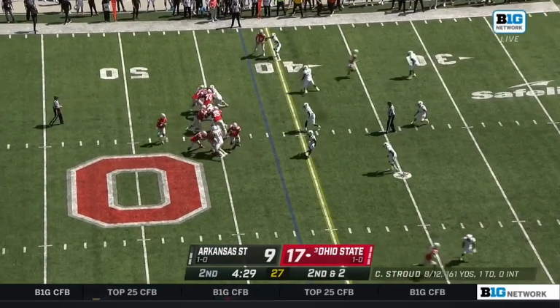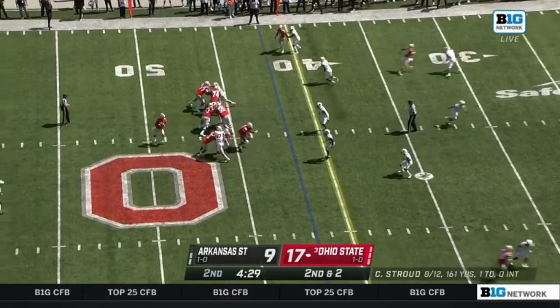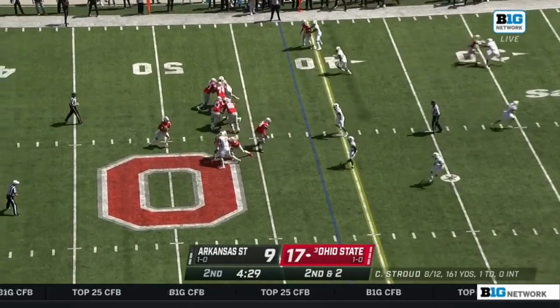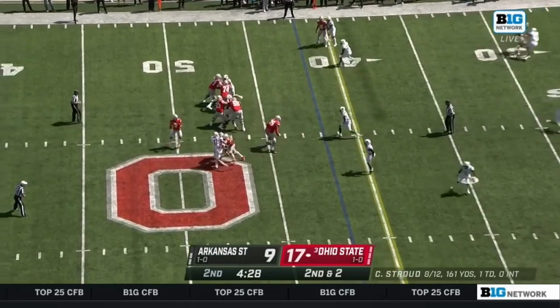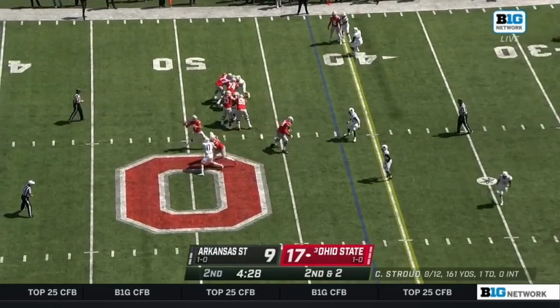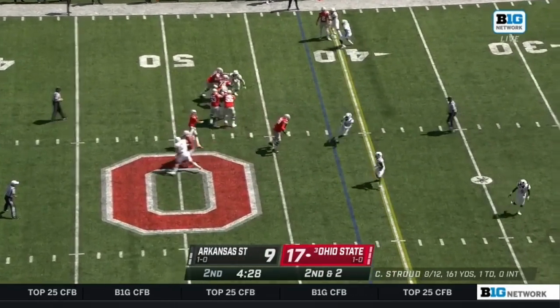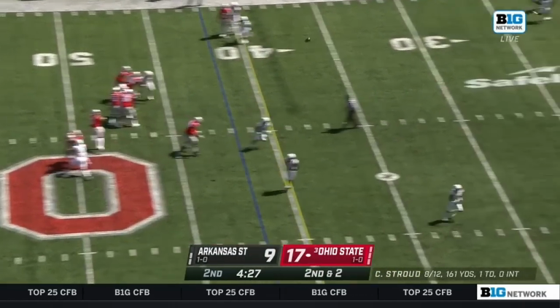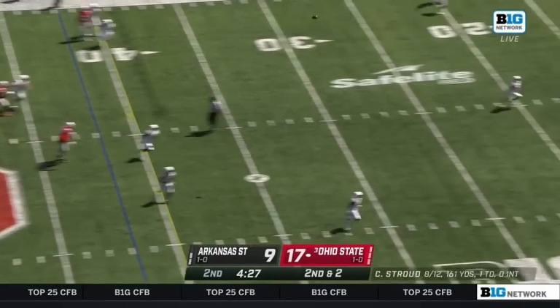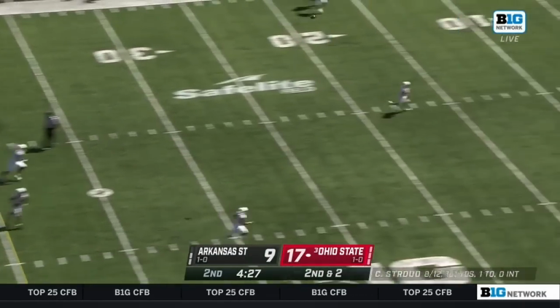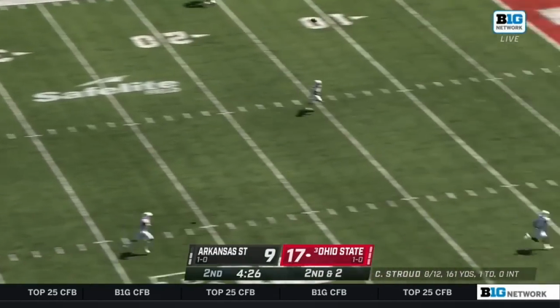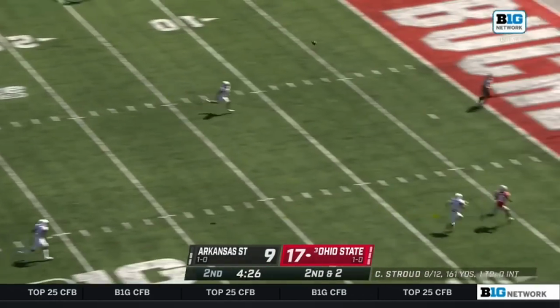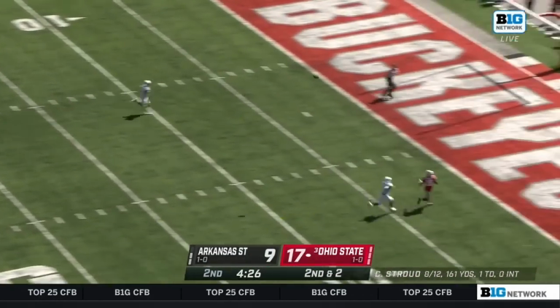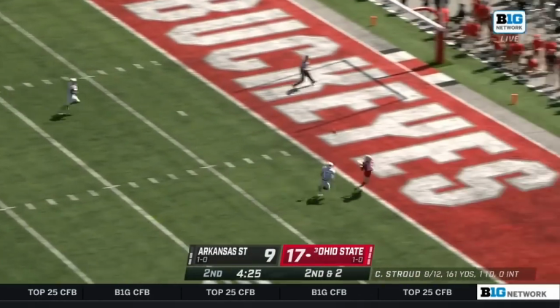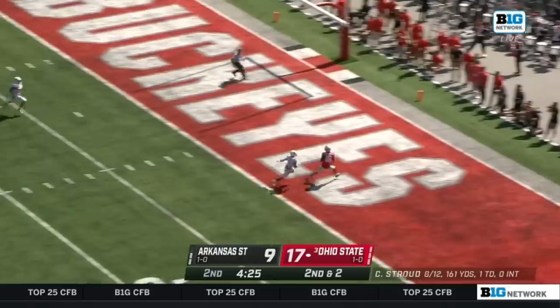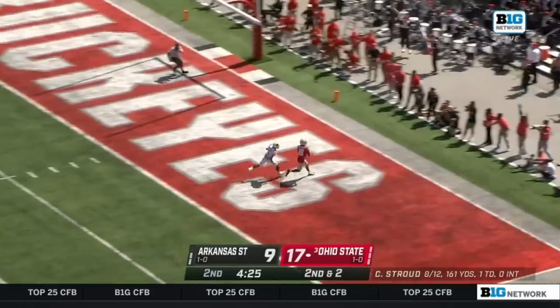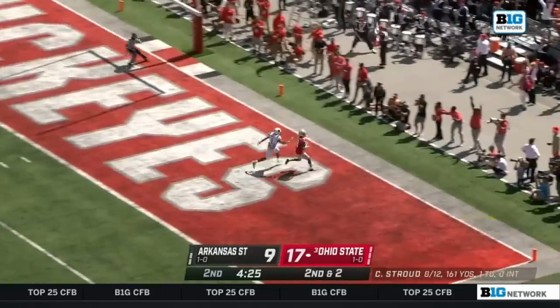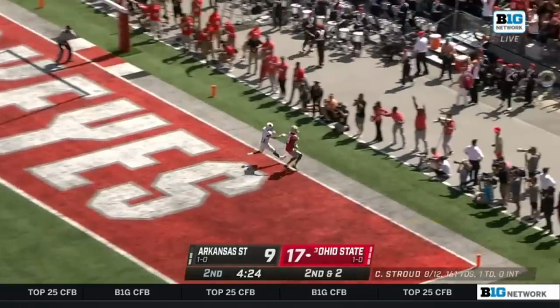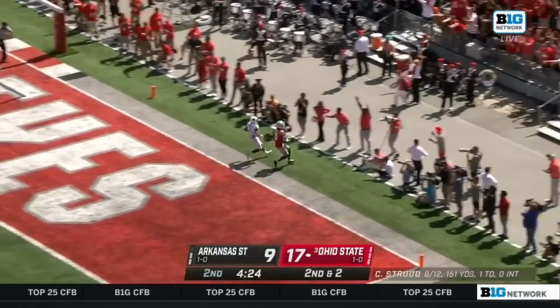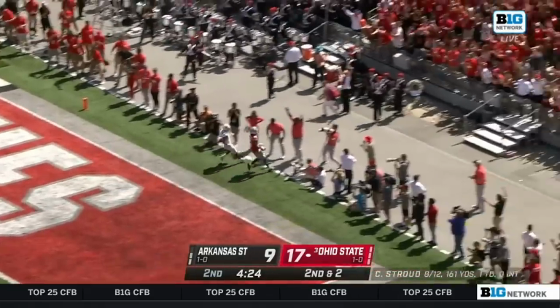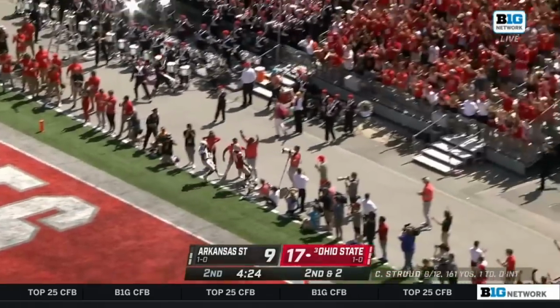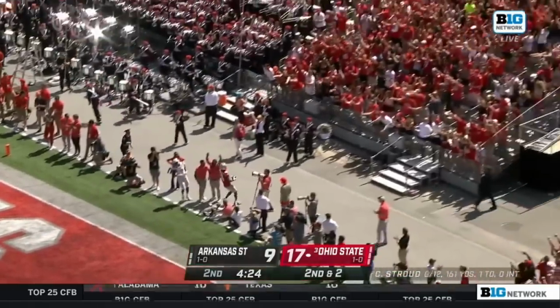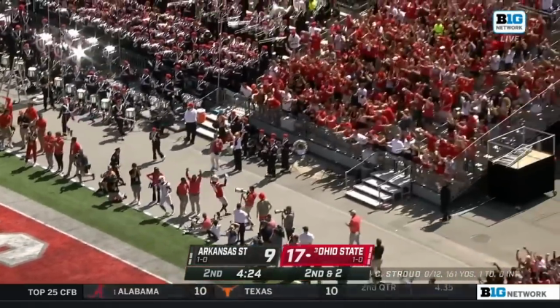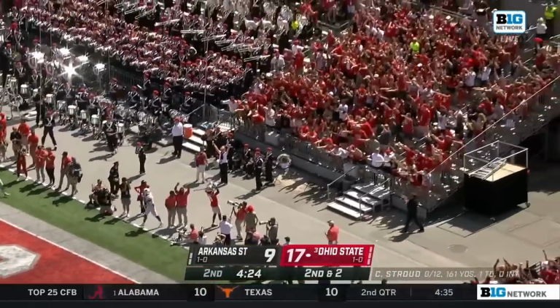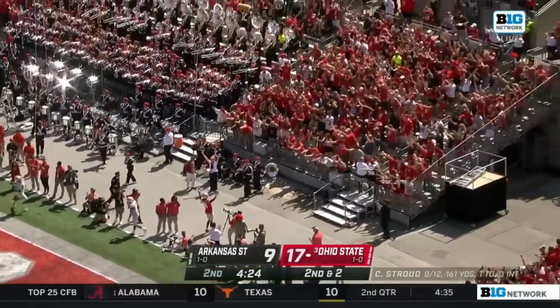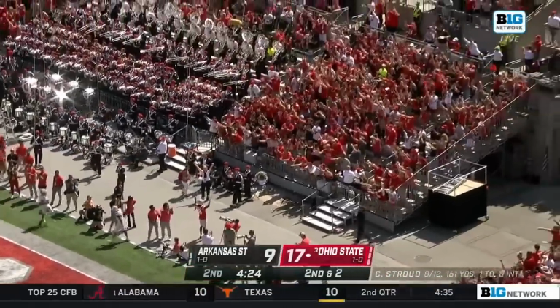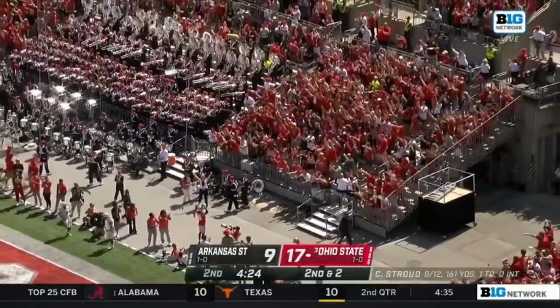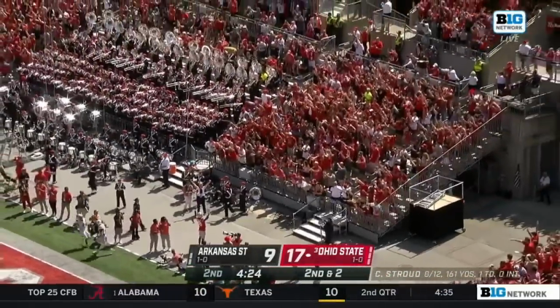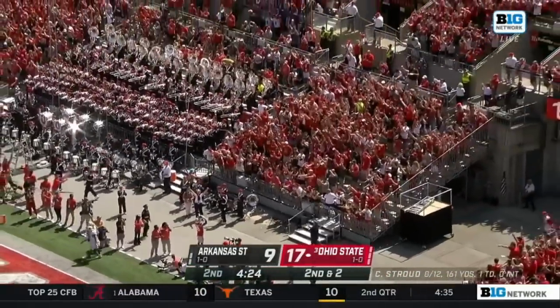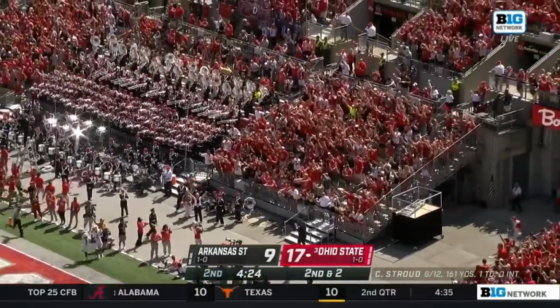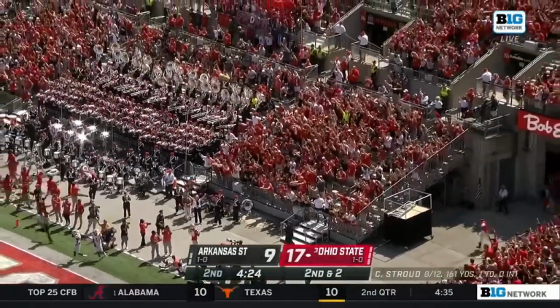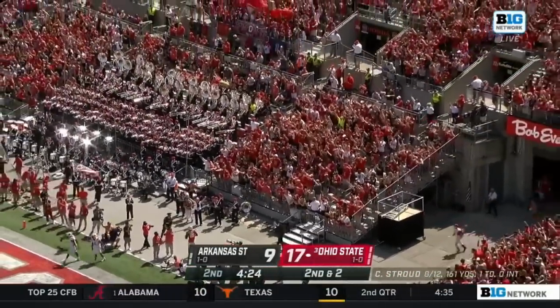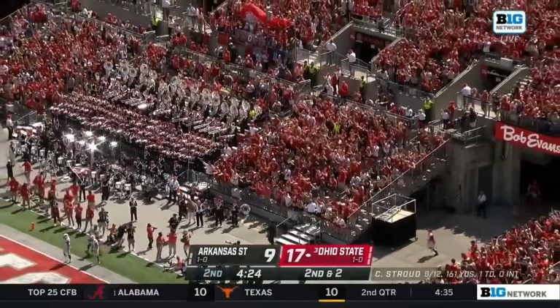The pass to a Buckeye for eight. Another throw by Stroud, looking for a lot more than eight — and he's got a lot more than eight. Touchdown, Marvin Harrison Jr., number two on the game.